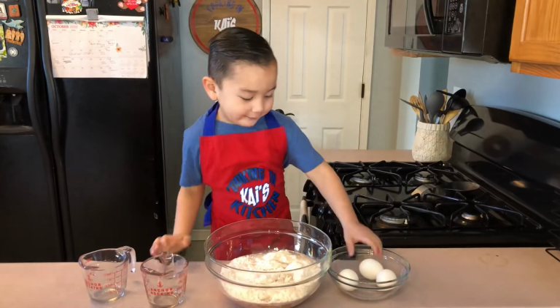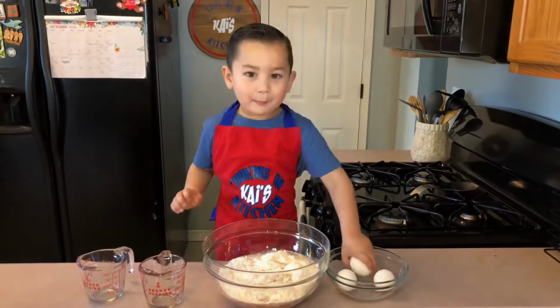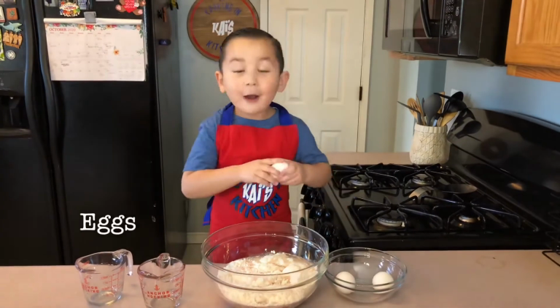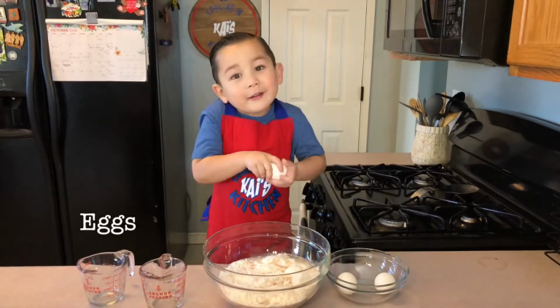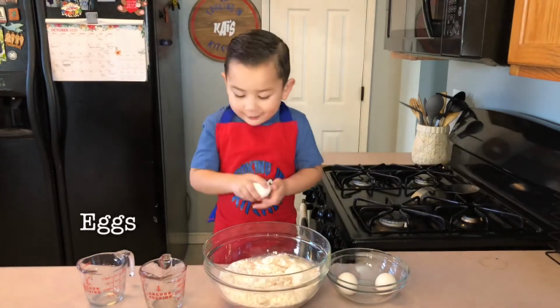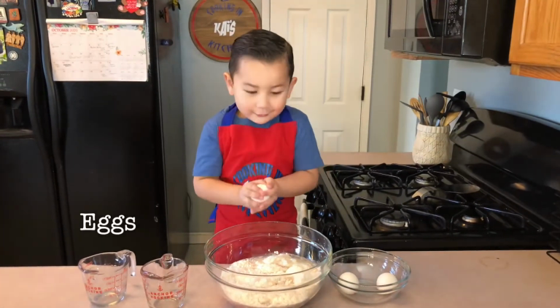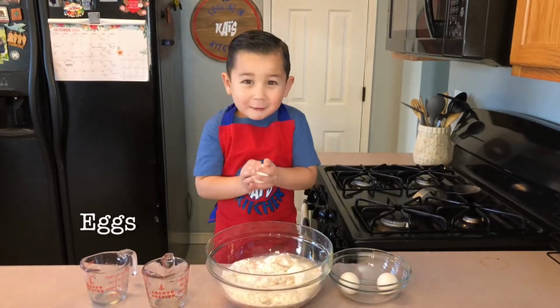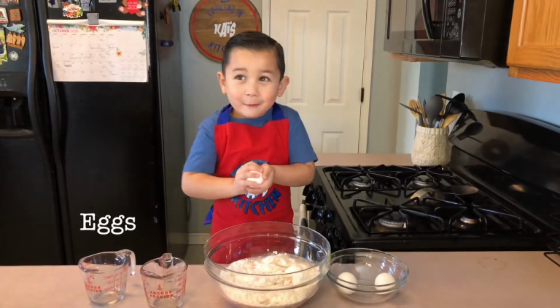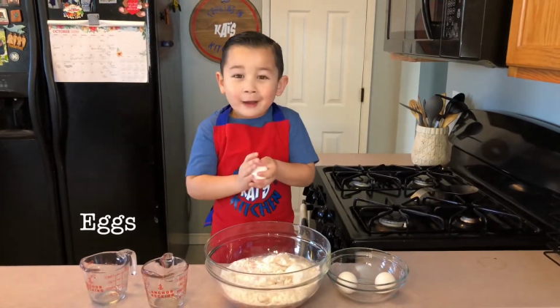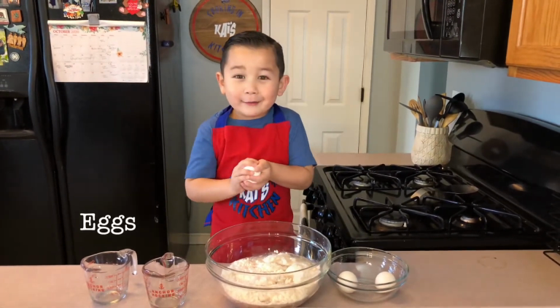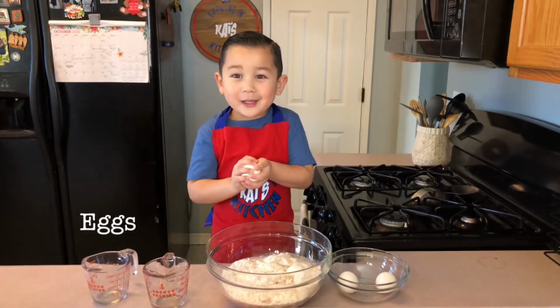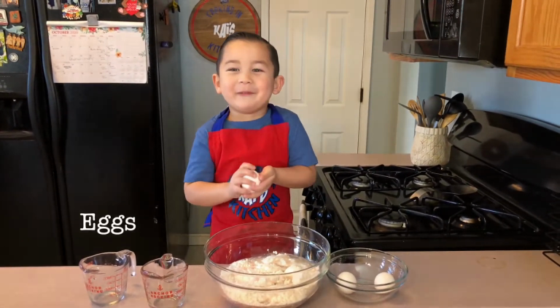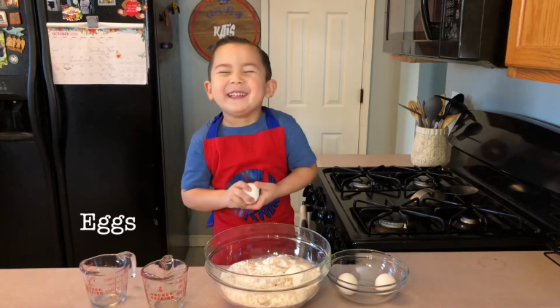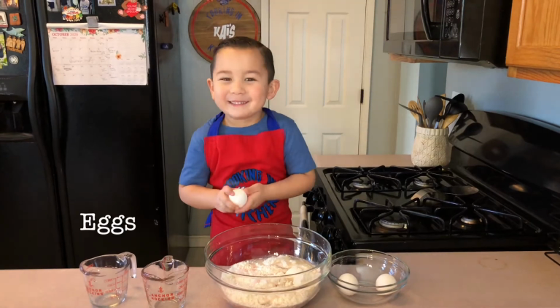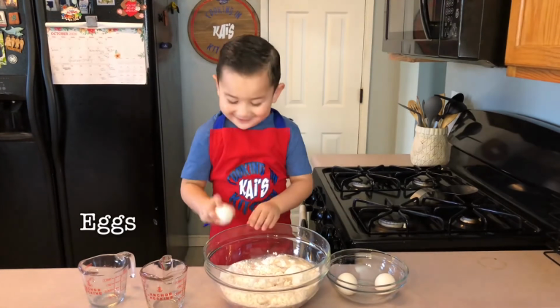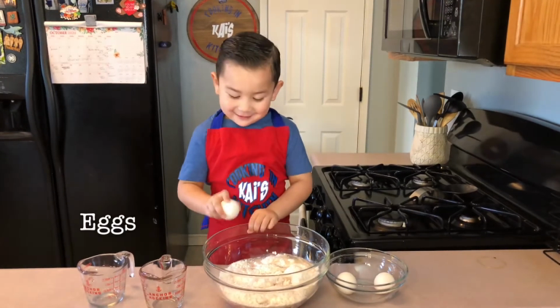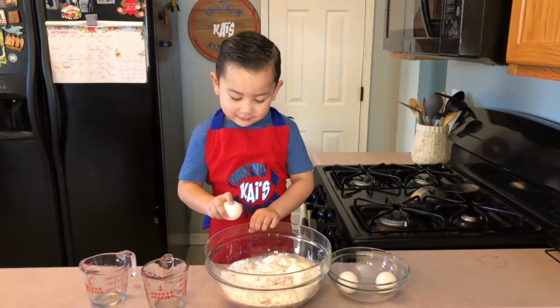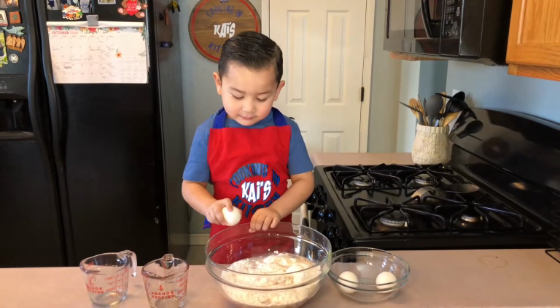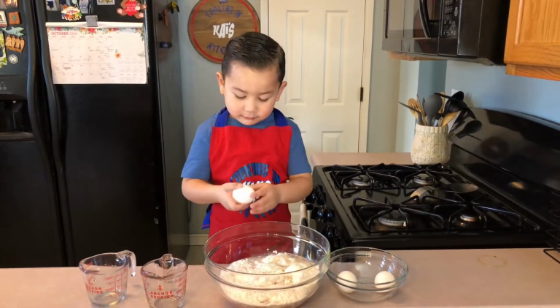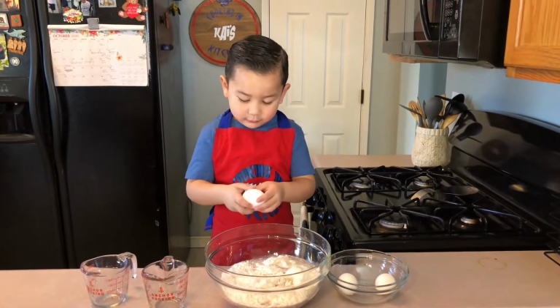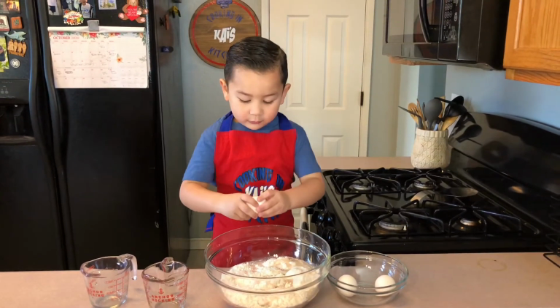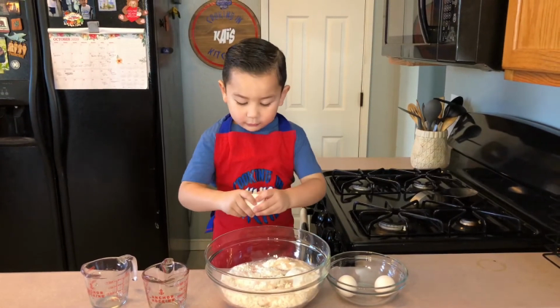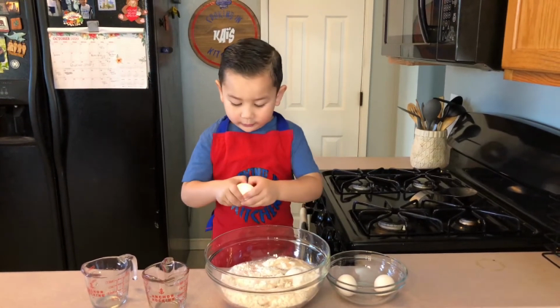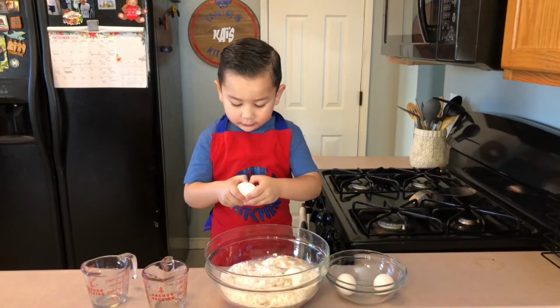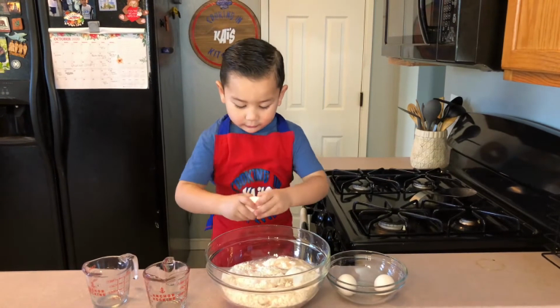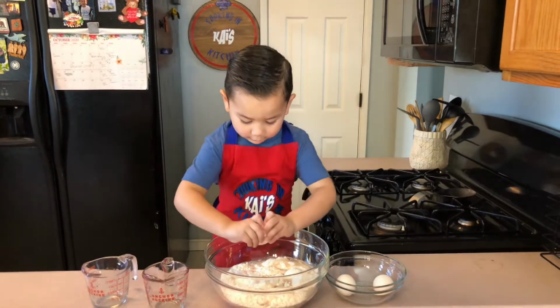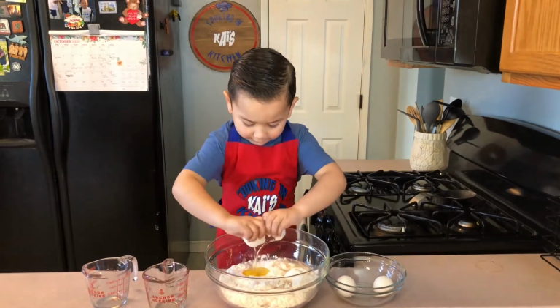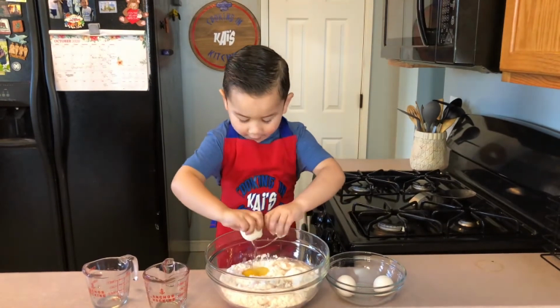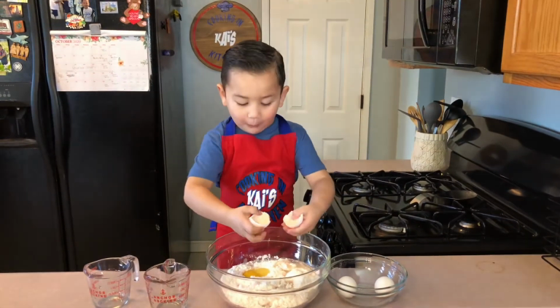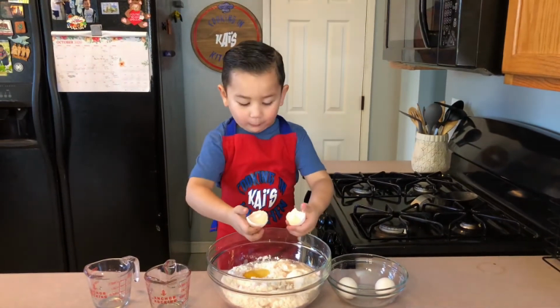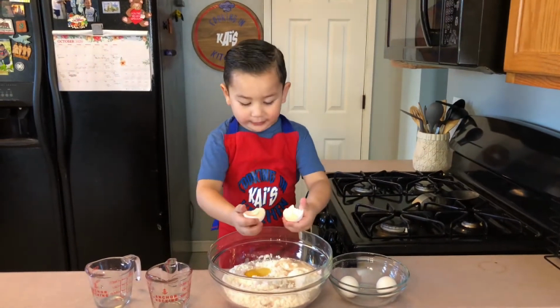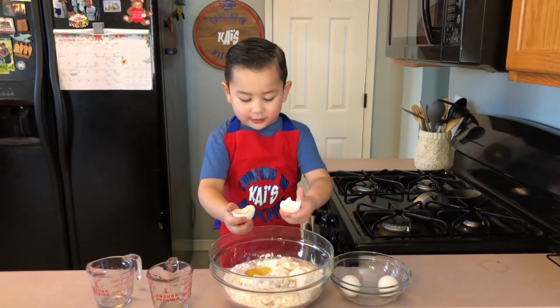But we got eggs. These are really cold. Okay, crack. That was easy.